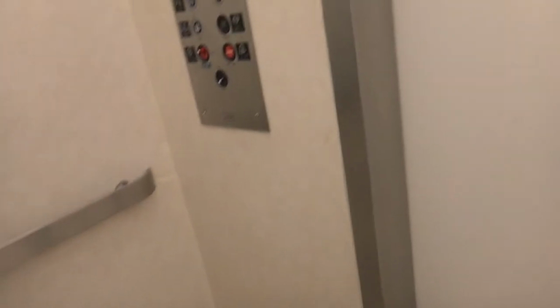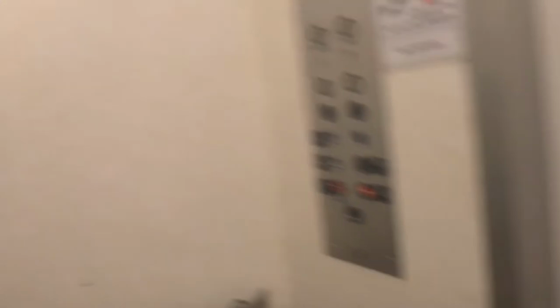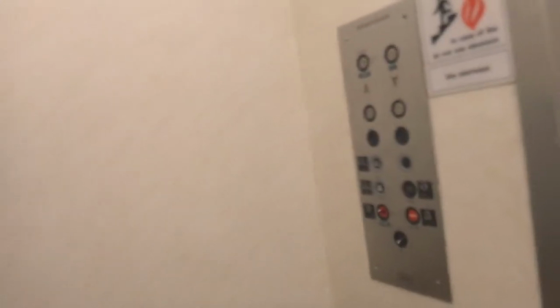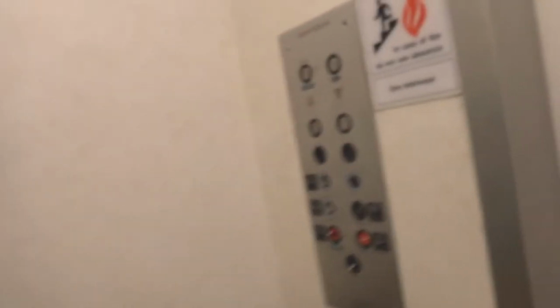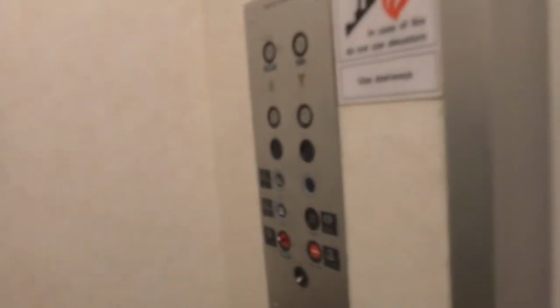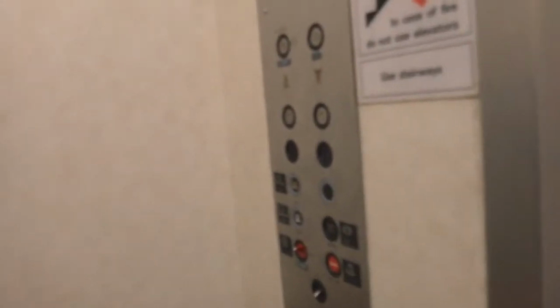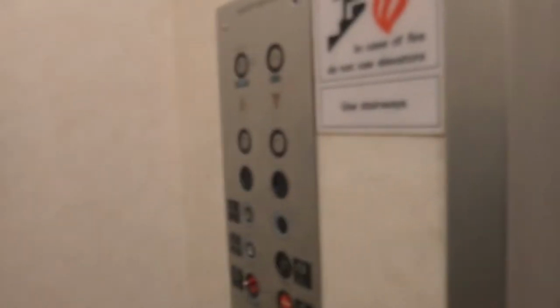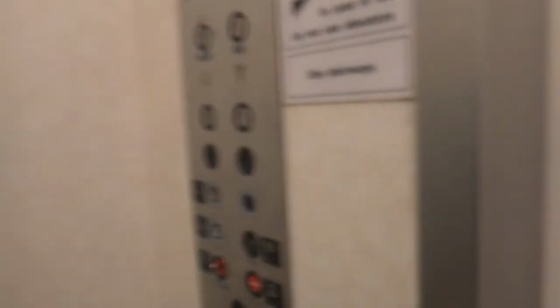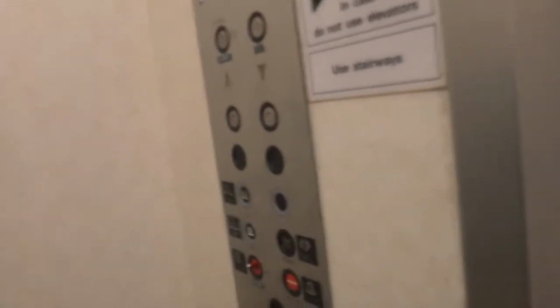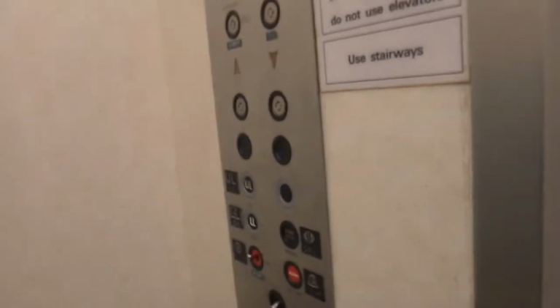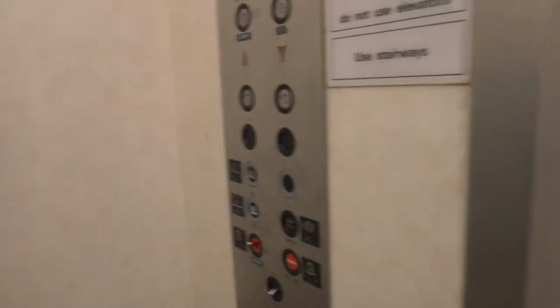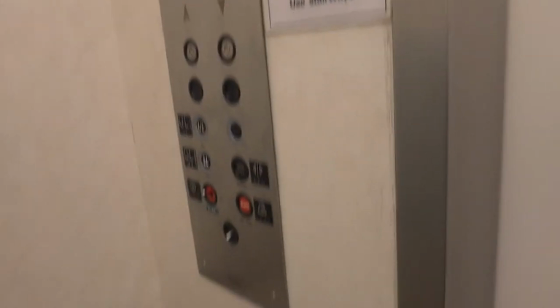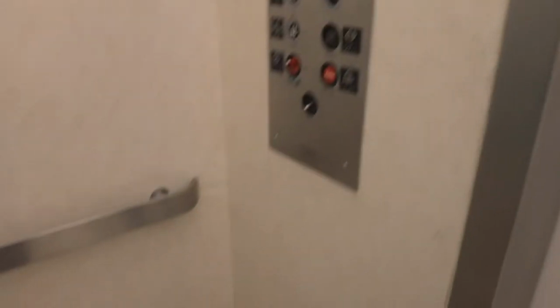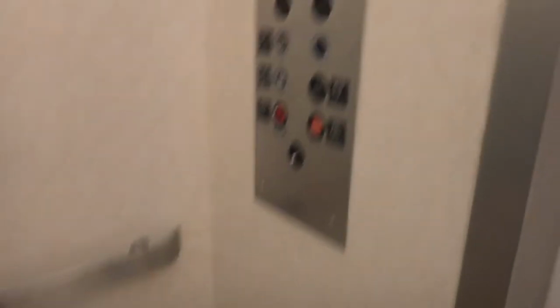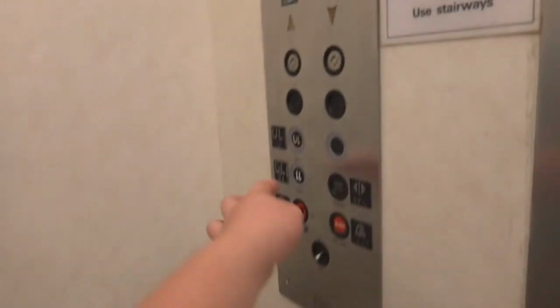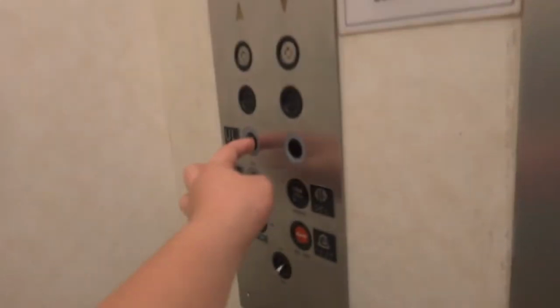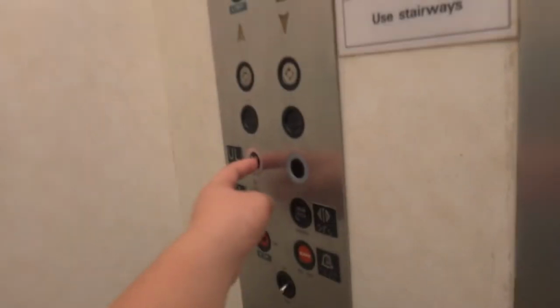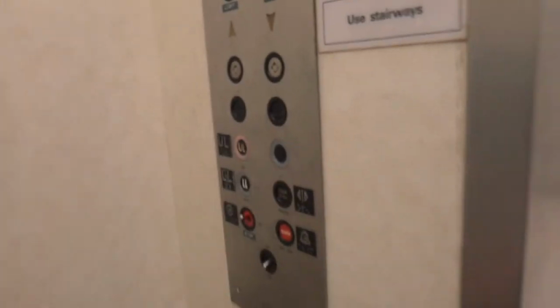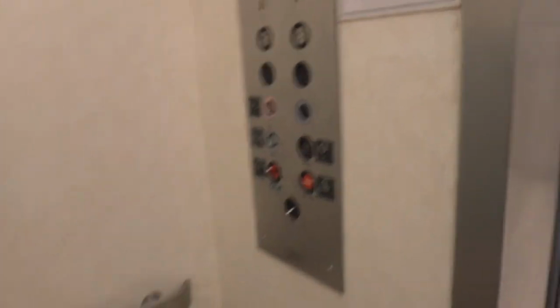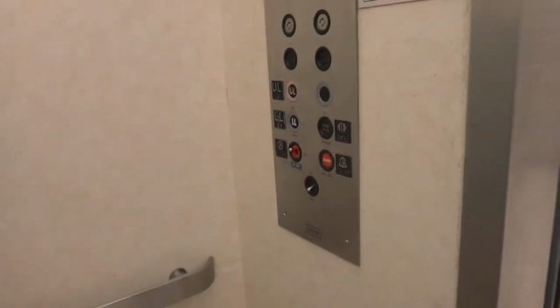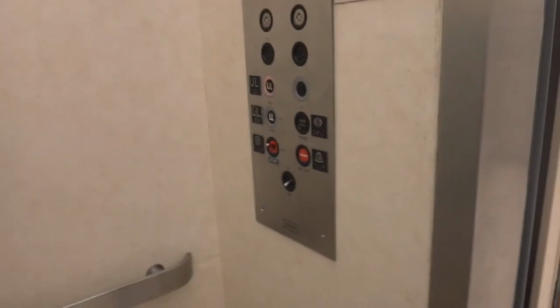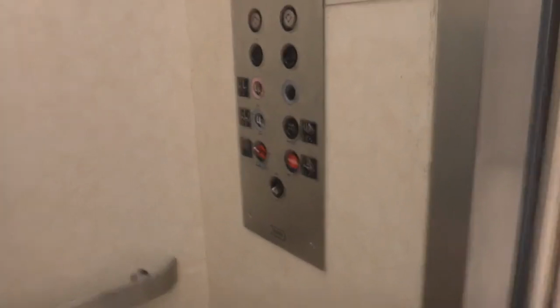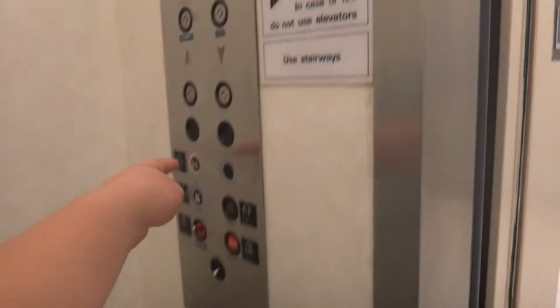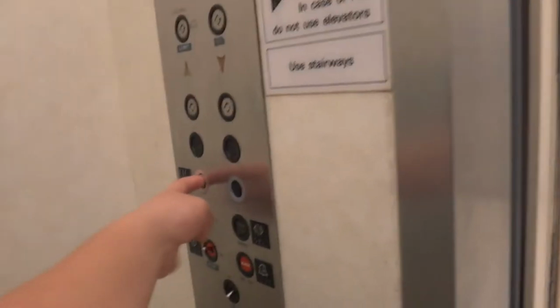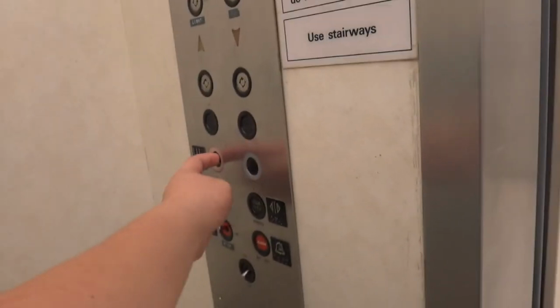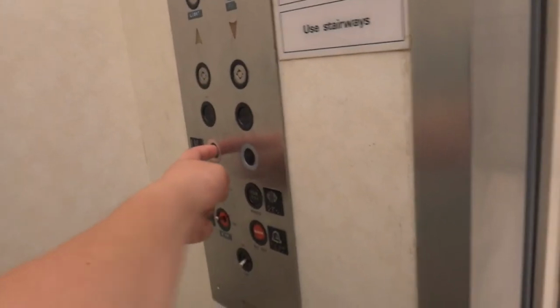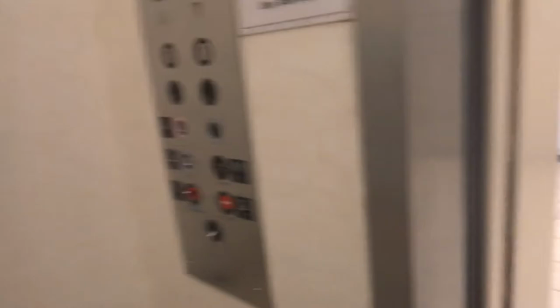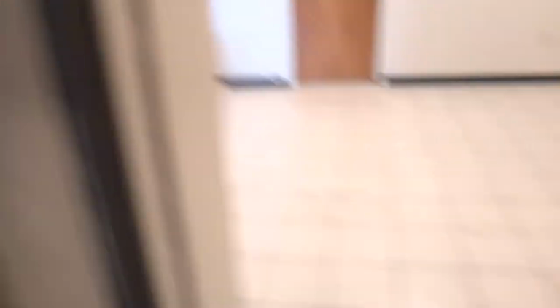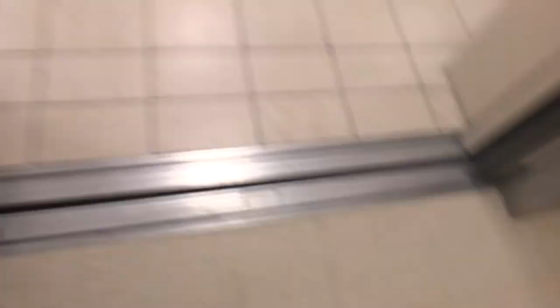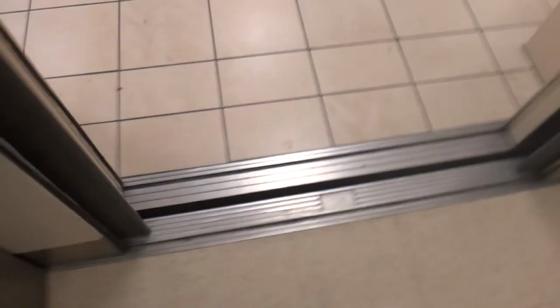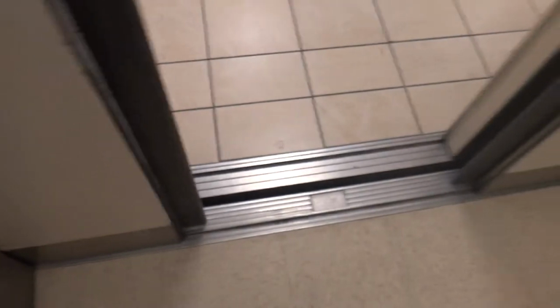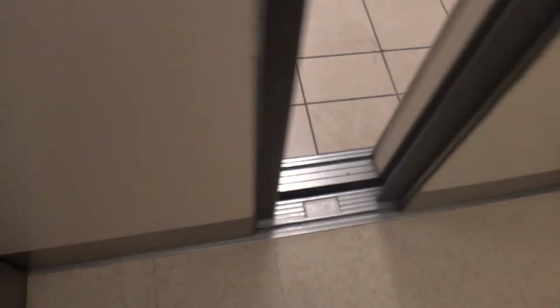I don't understand it. That's why I said don't flash the camera around. If you want to look at the door track, it used to say Dover. Okay, let's go.